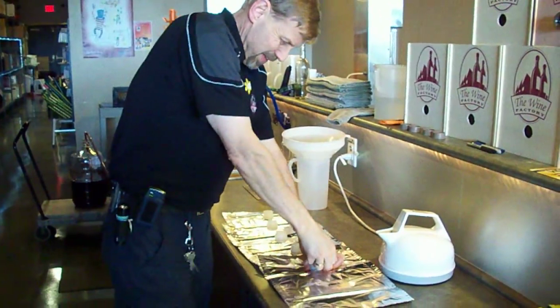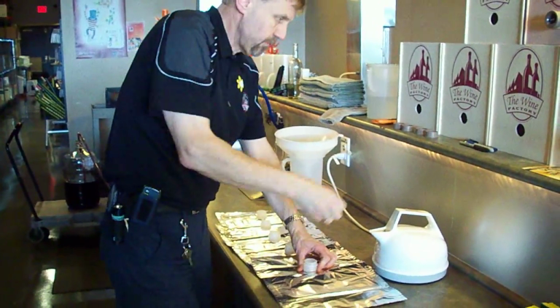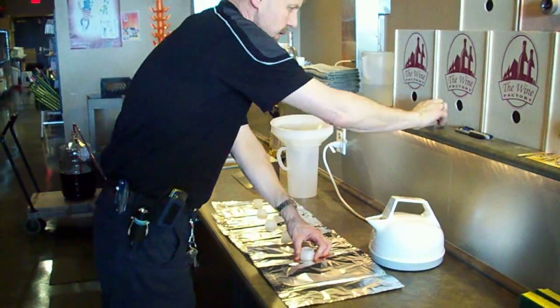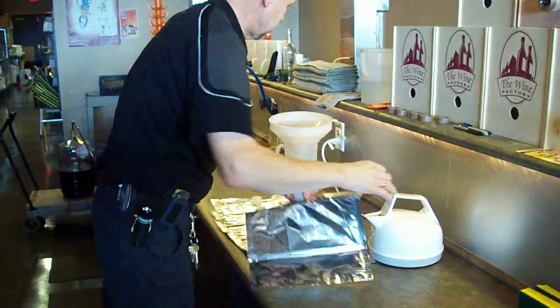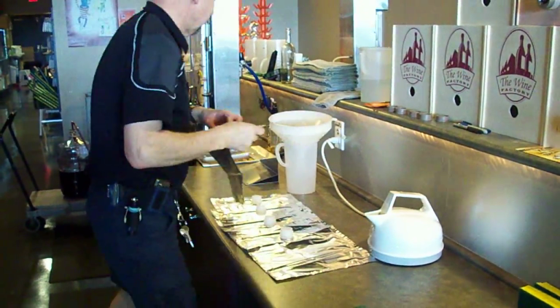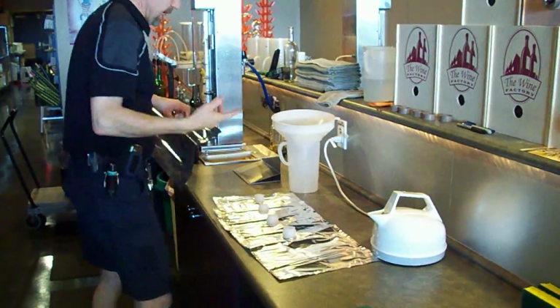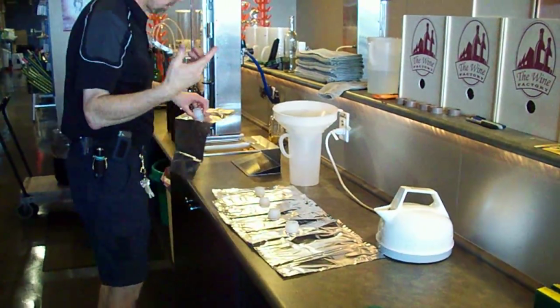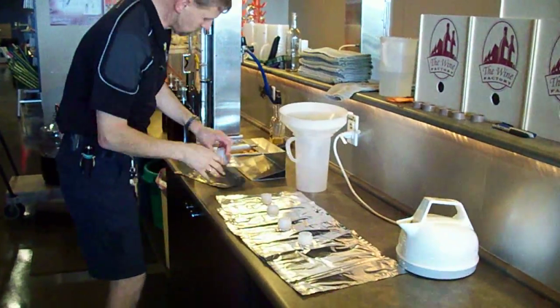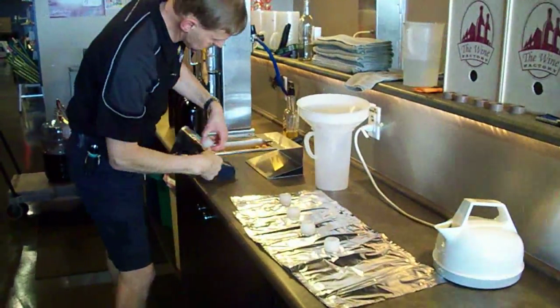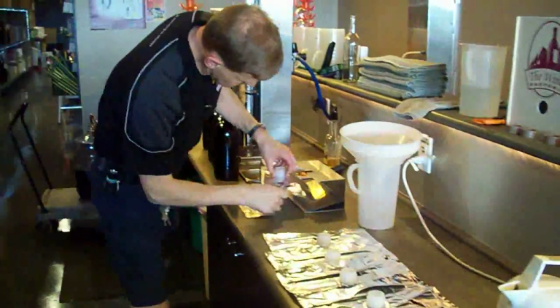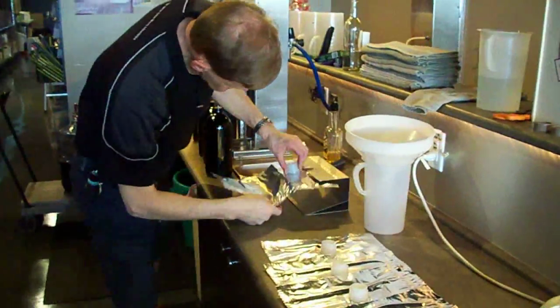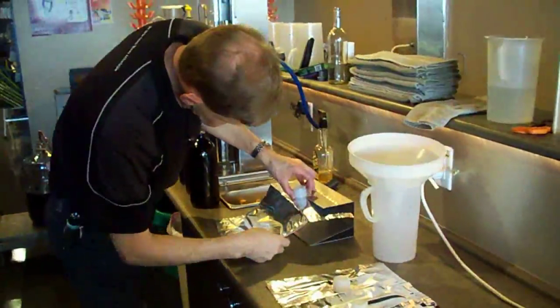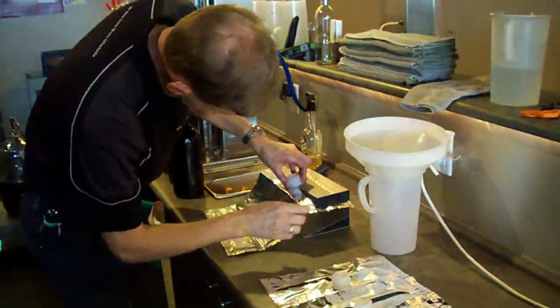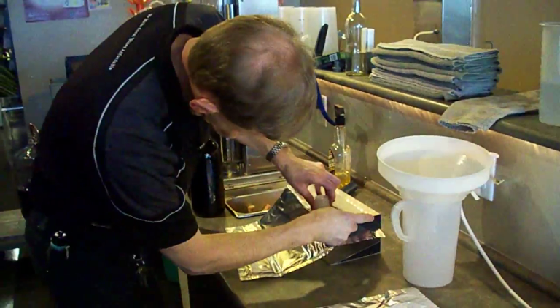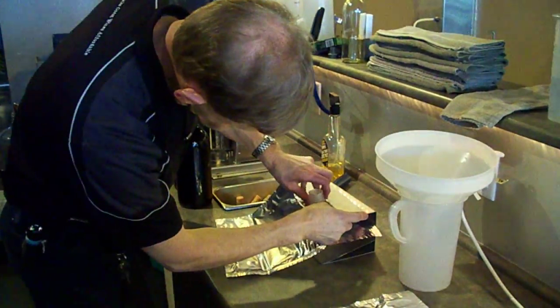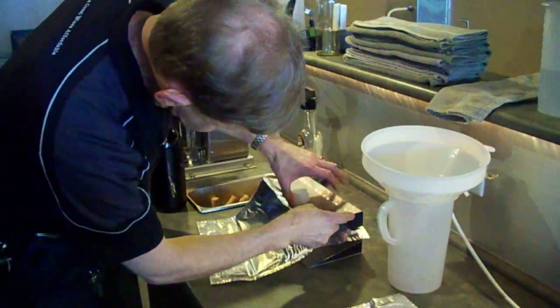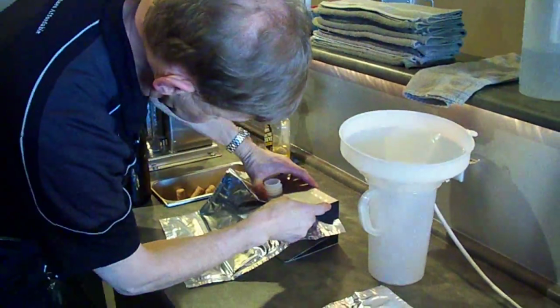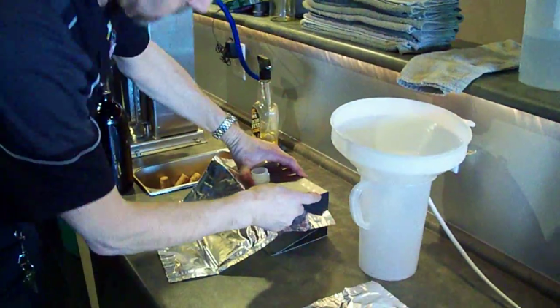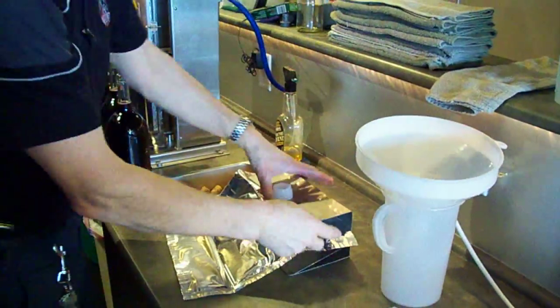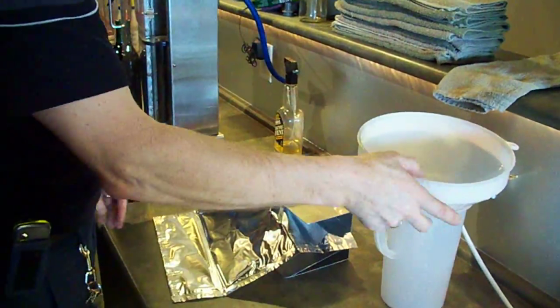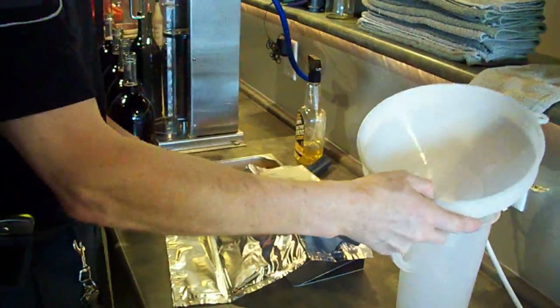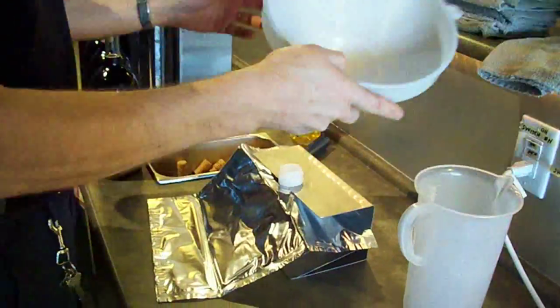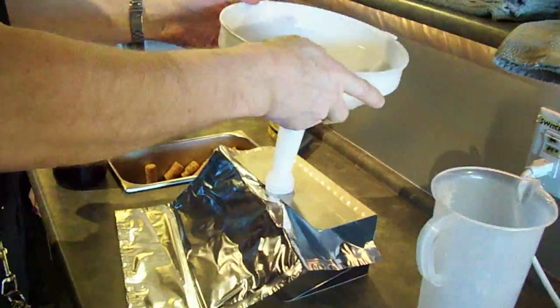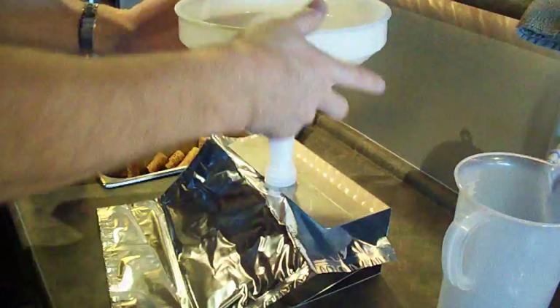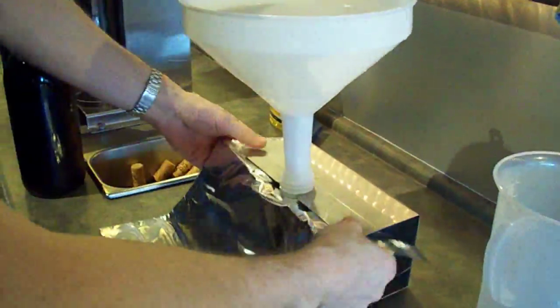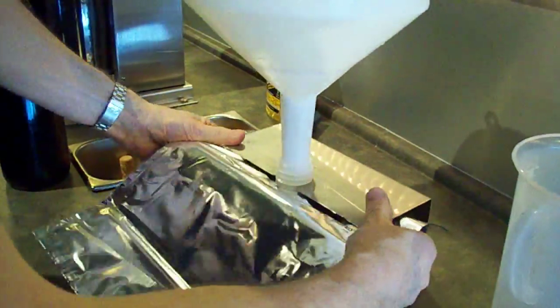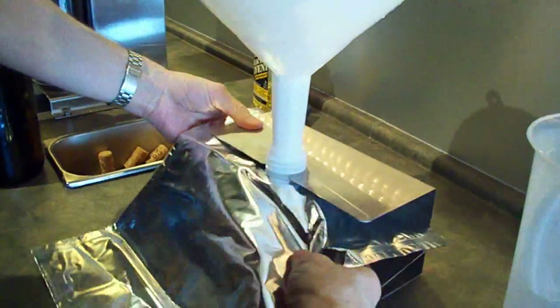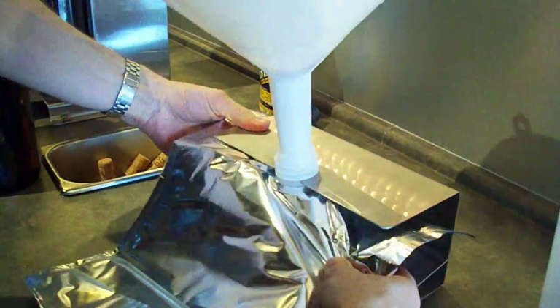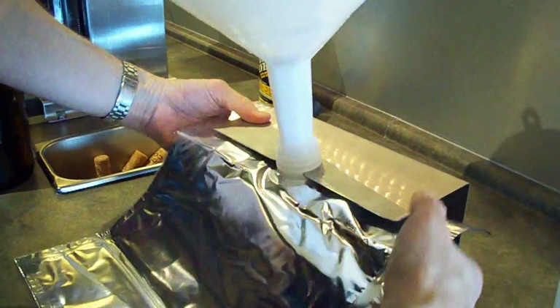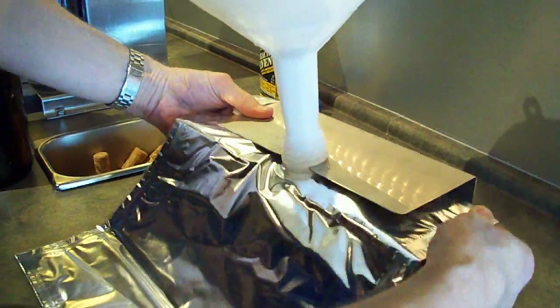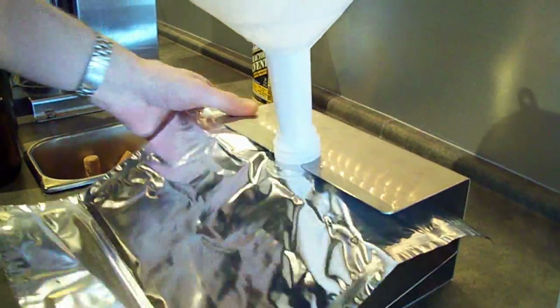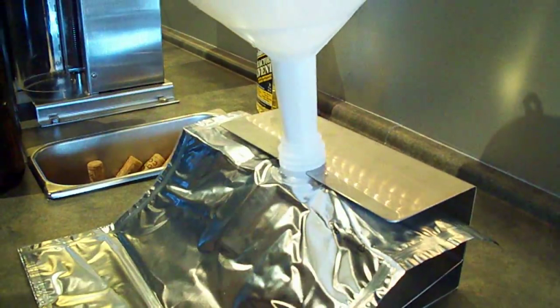So we have five bags. The bag gets put on the stand at the highest level so that the neck is up as high as it possibly can be. We put the funnel in the neck of the bag so it looks like that.